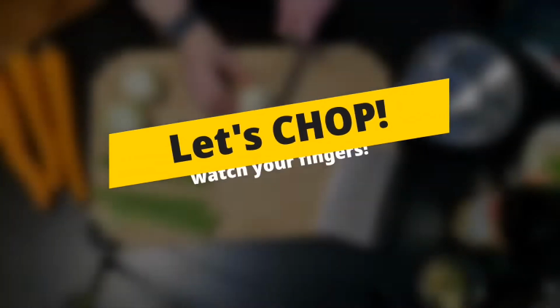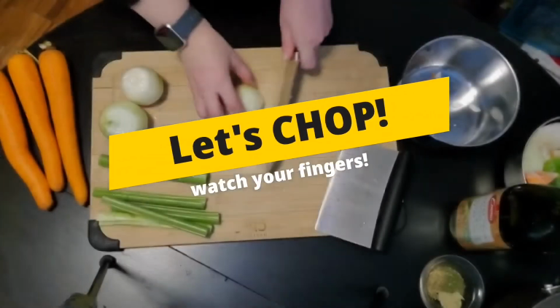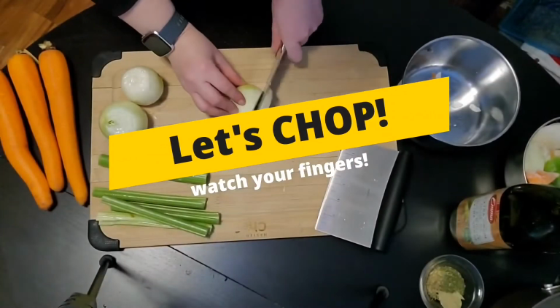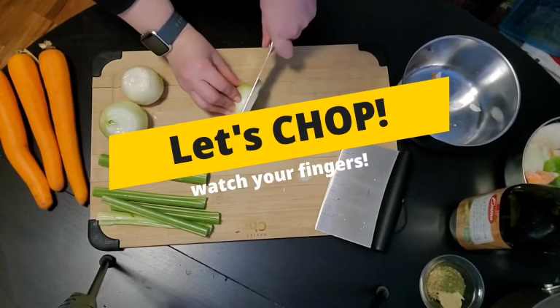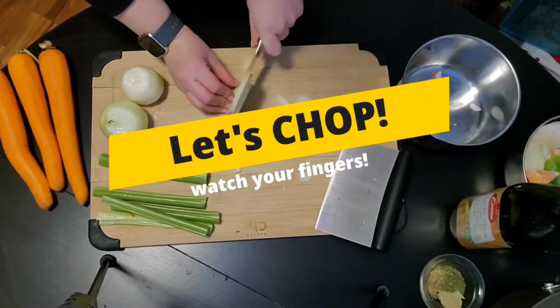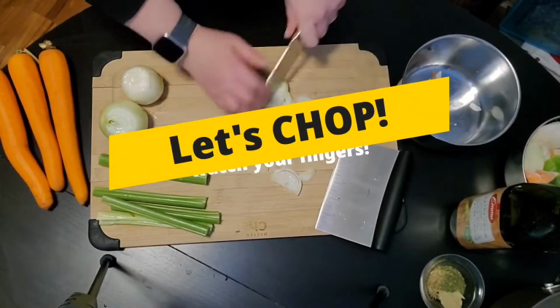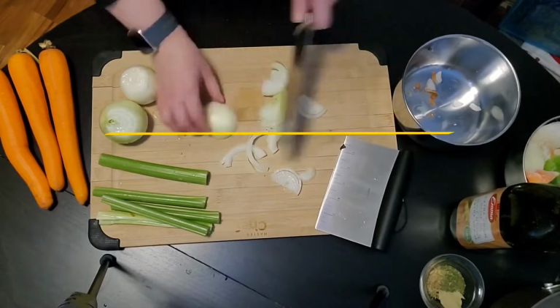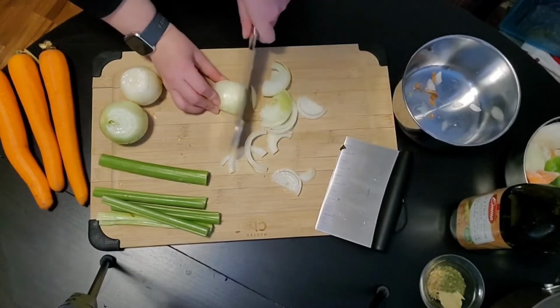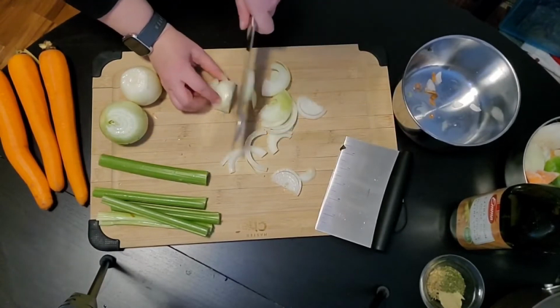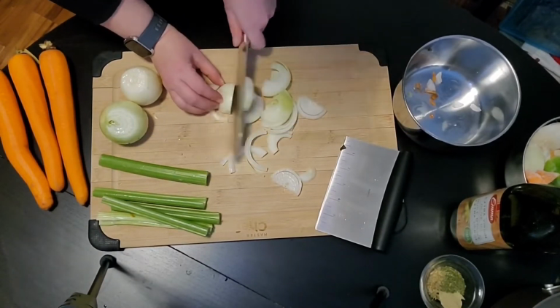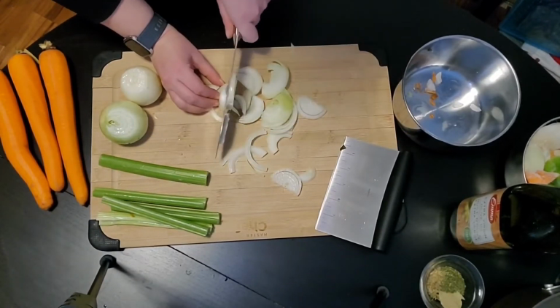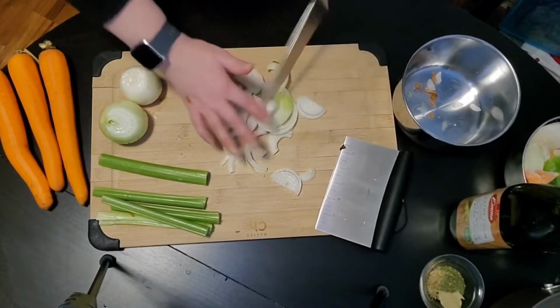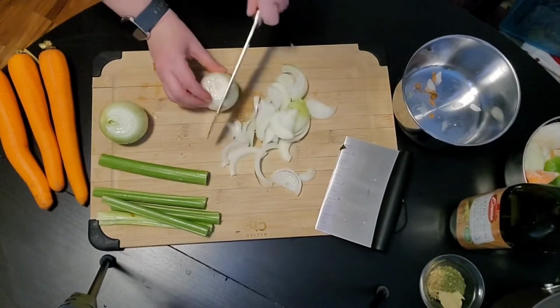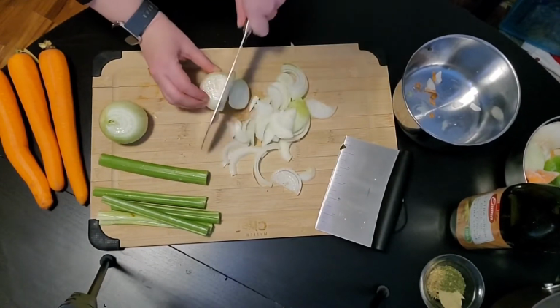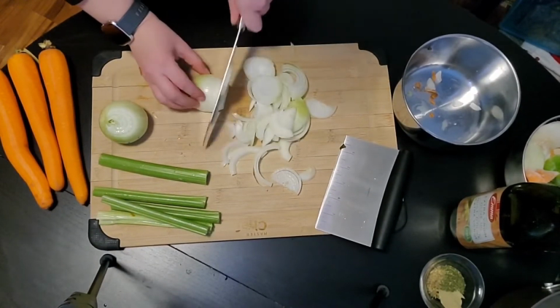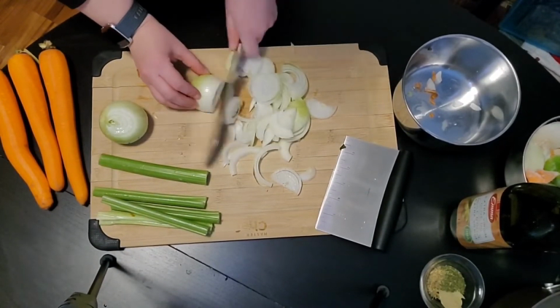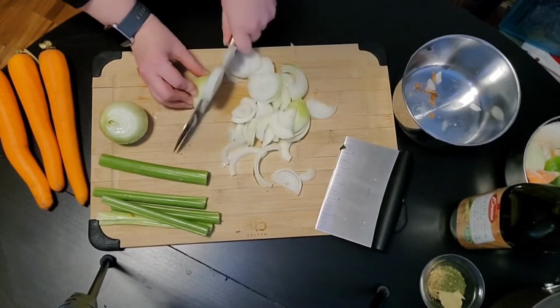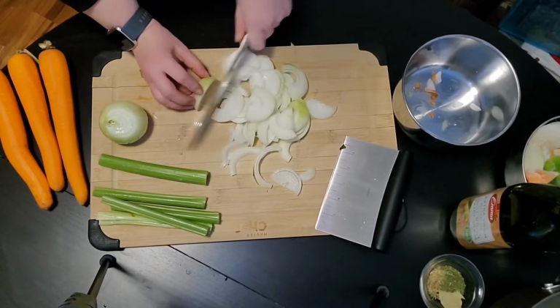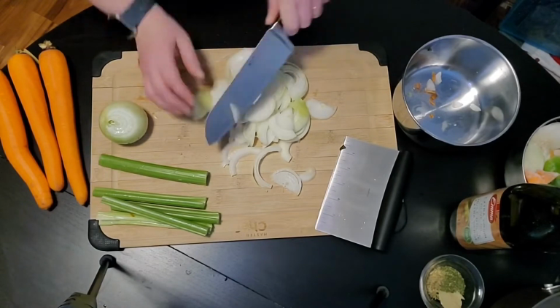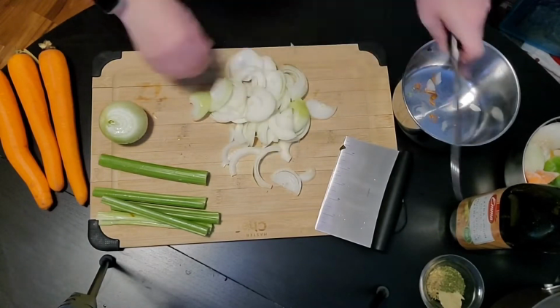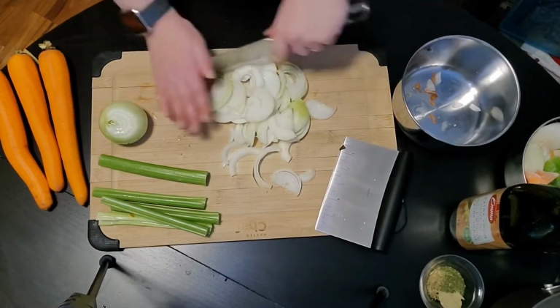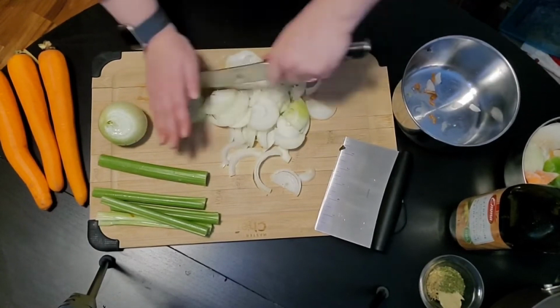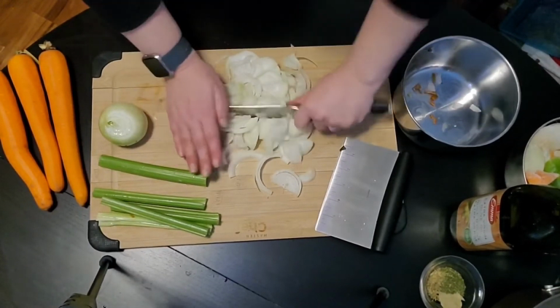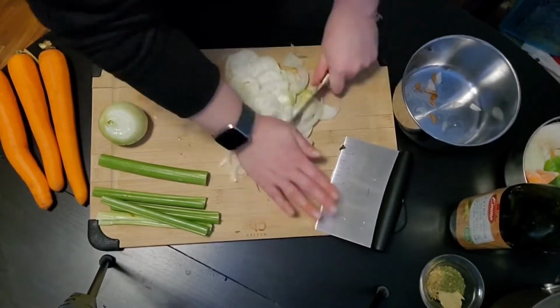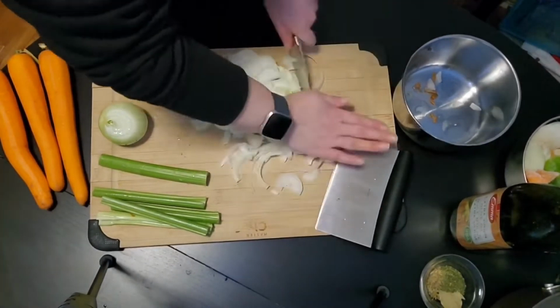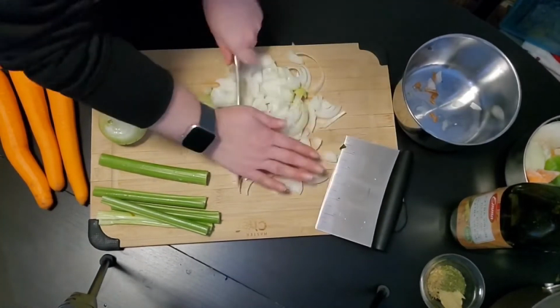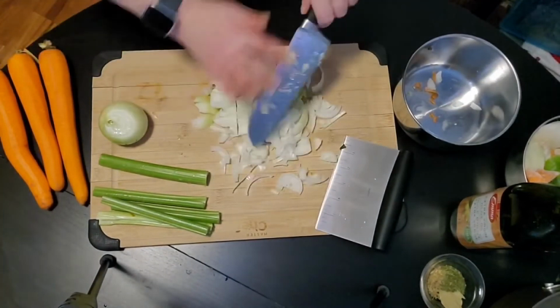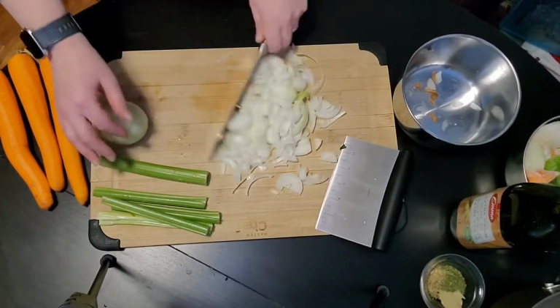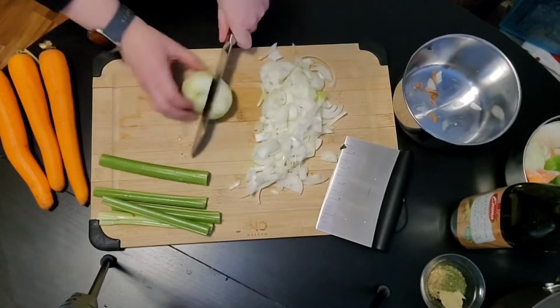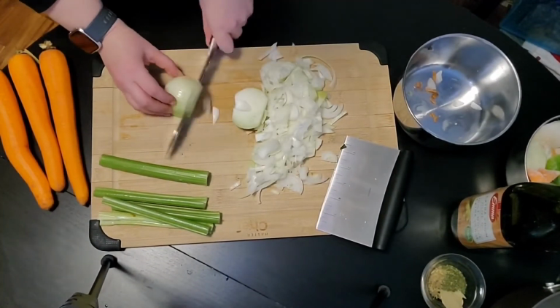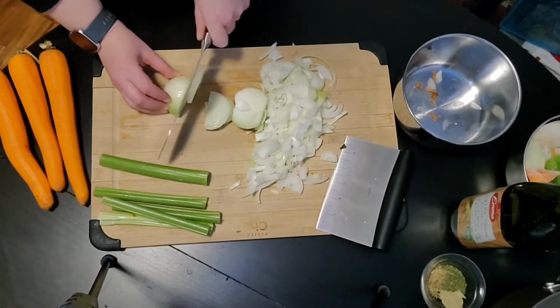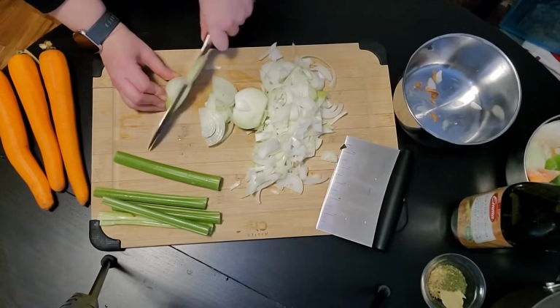Time to chop. I'm going to do a rough chop for my onions, celery, and carrots. You can chop them as finely as you like, but because we're going to be boiling it down, I'm not going to be too careful — just going to put them in together.